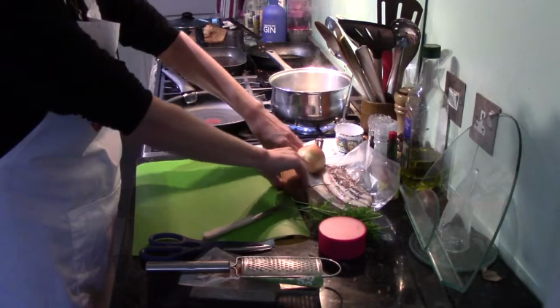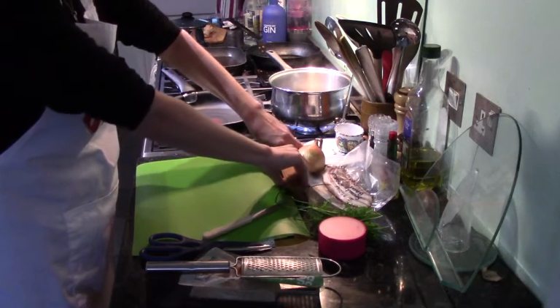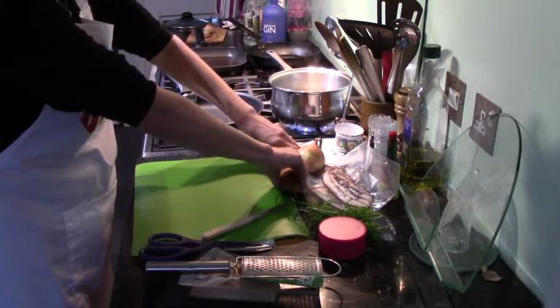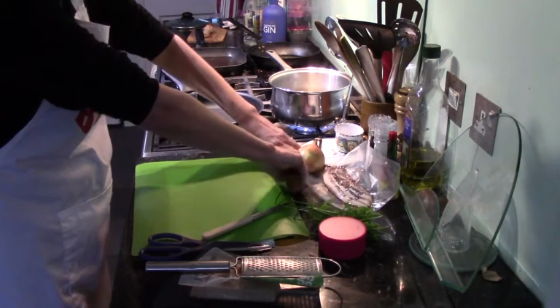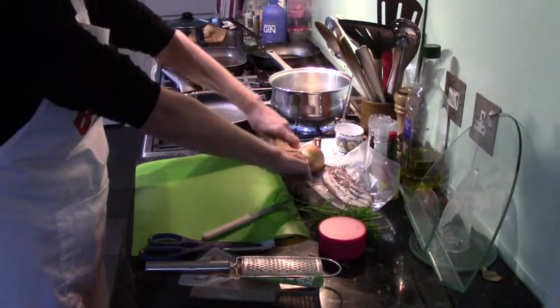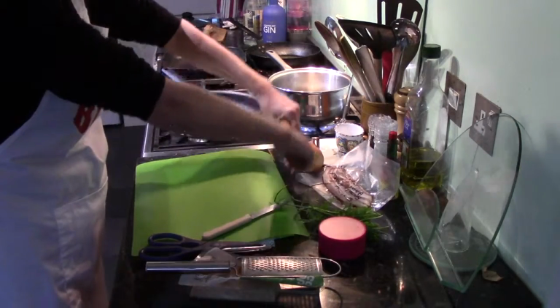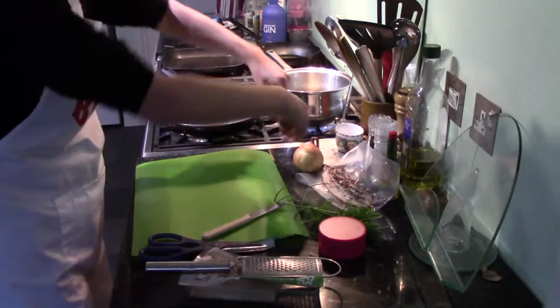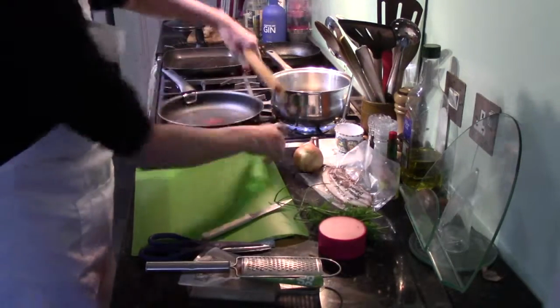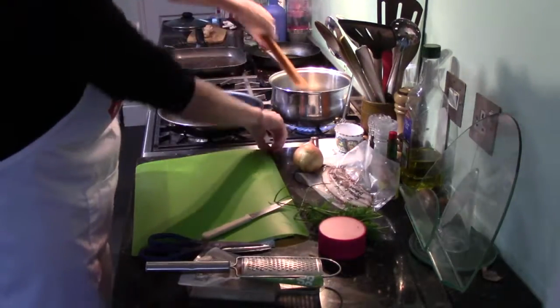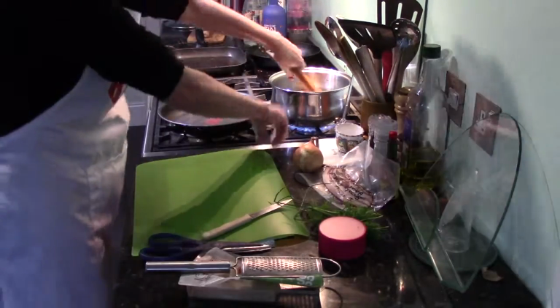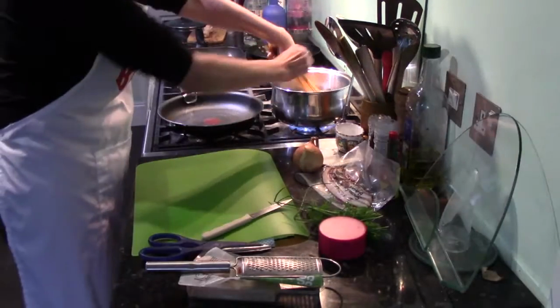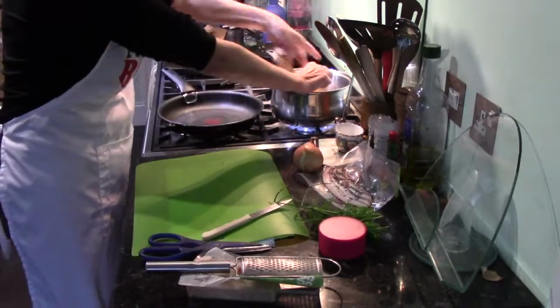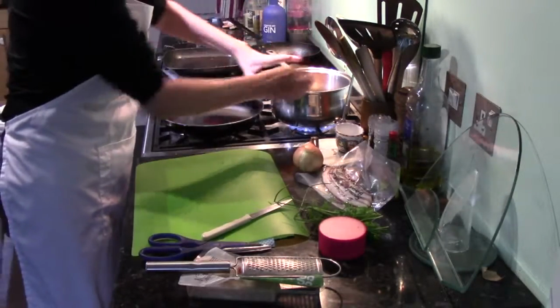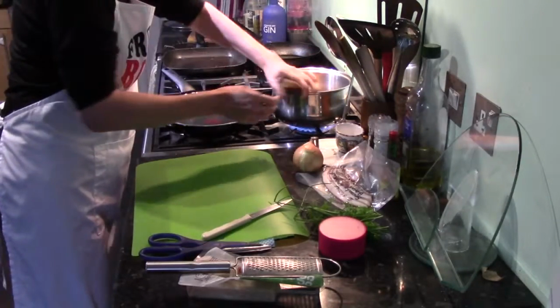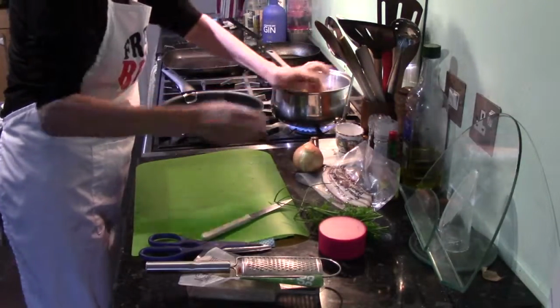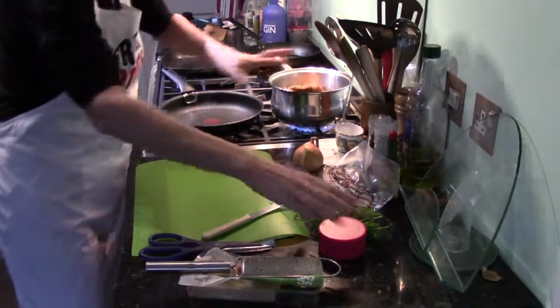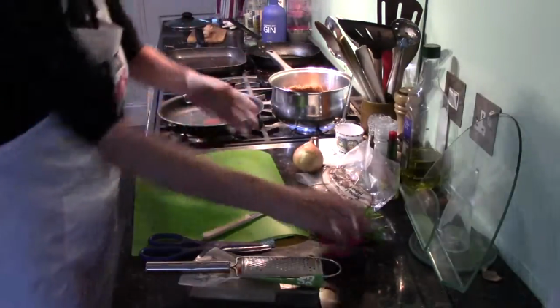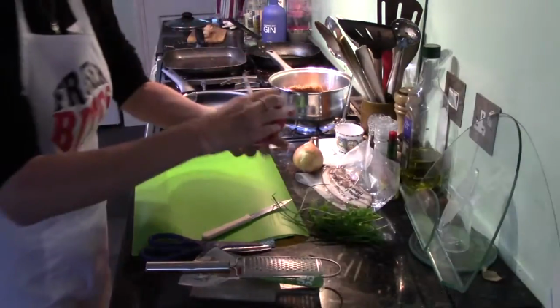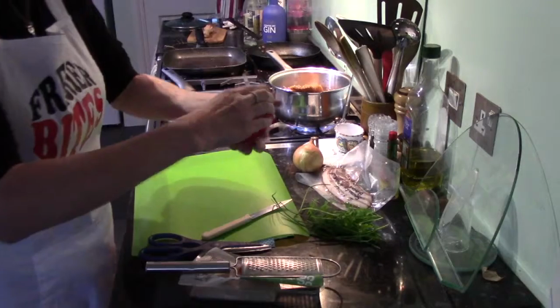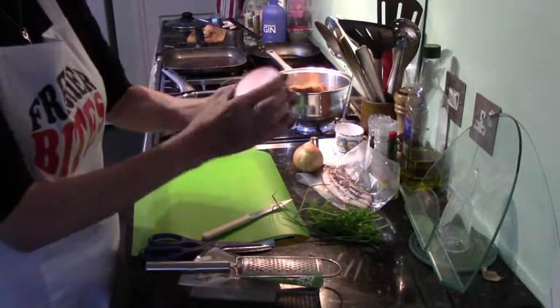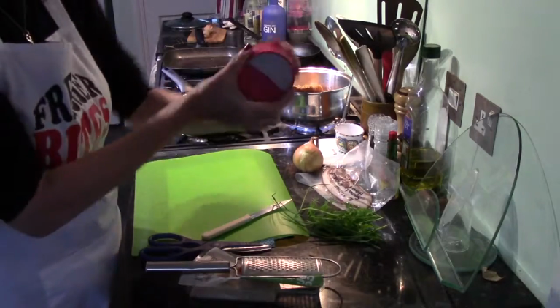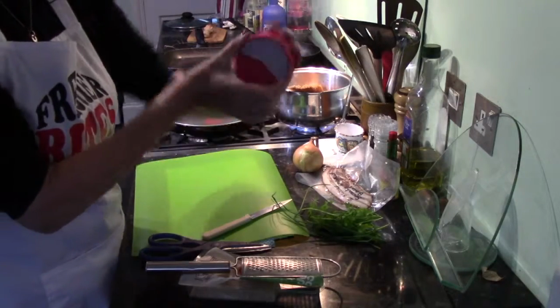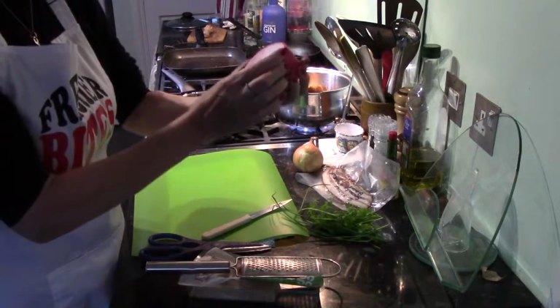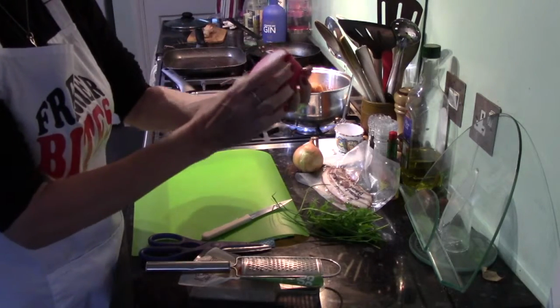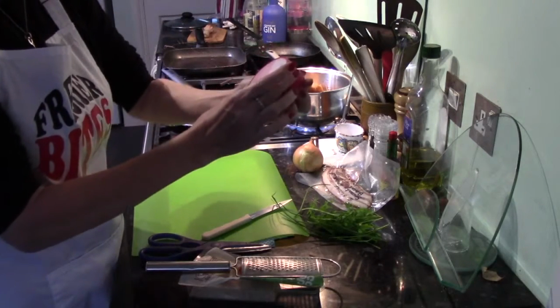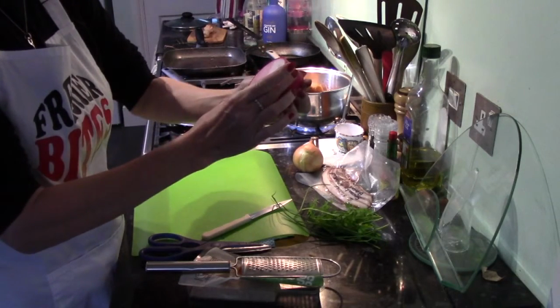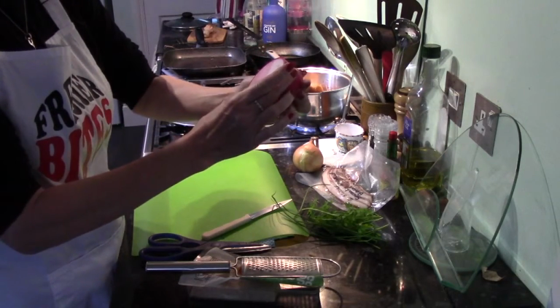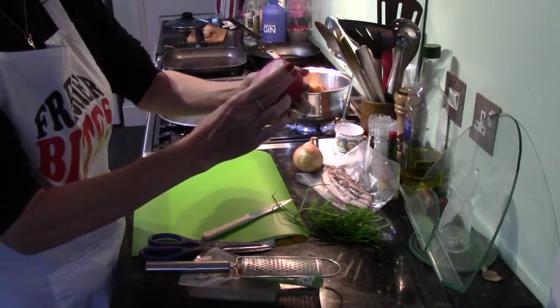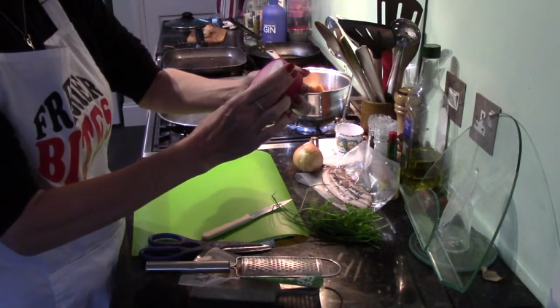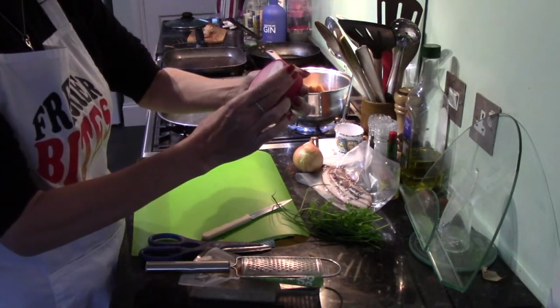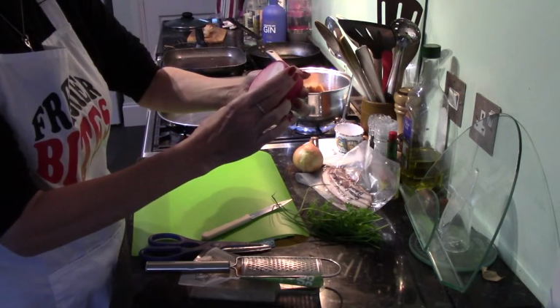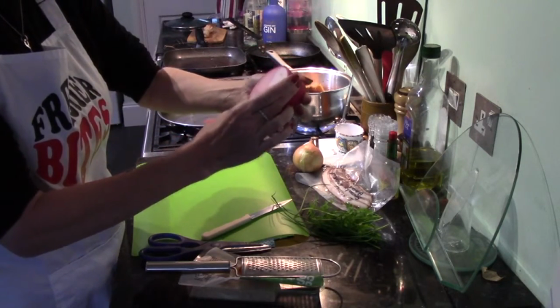That's at the boil — pop this in, set my timer. That's 11 minutes till that's ready to strain.